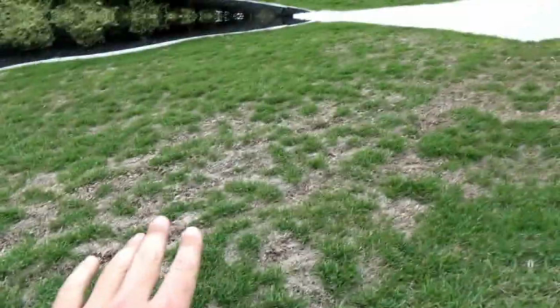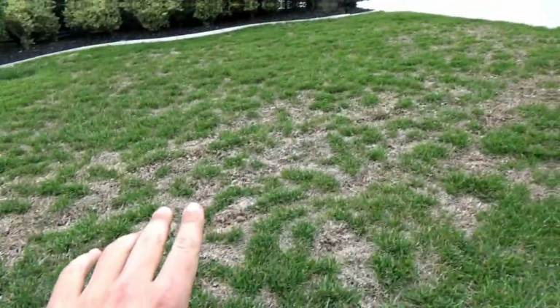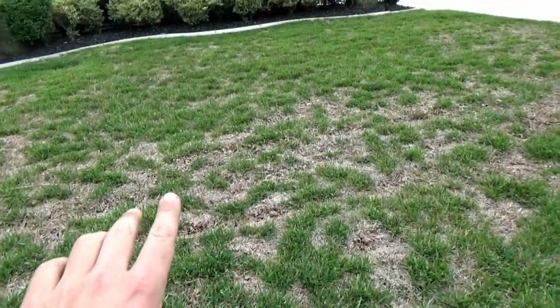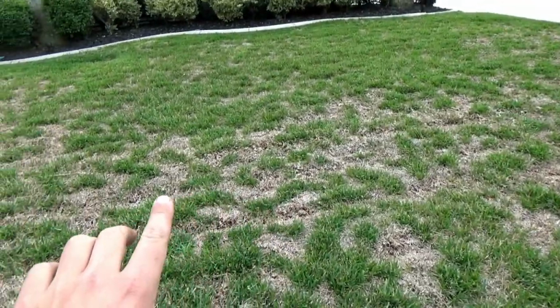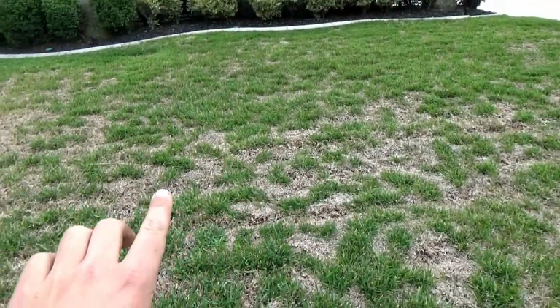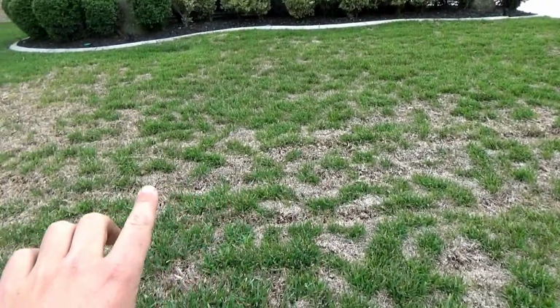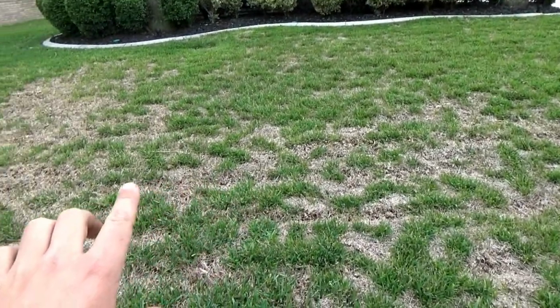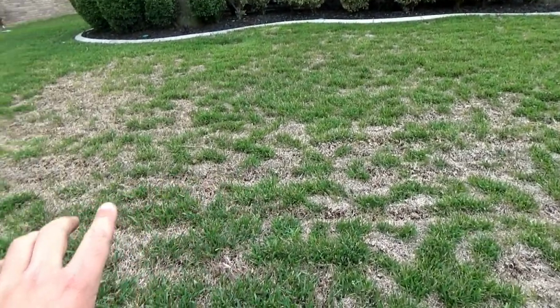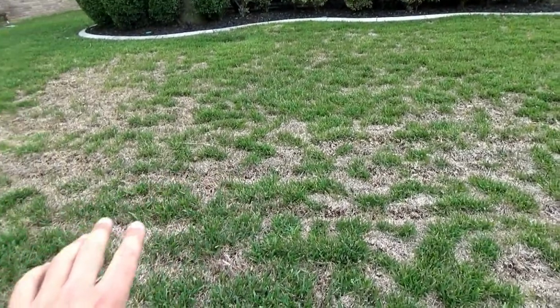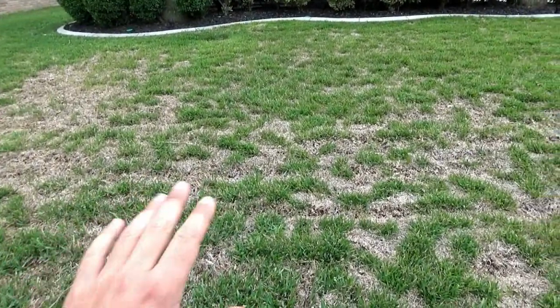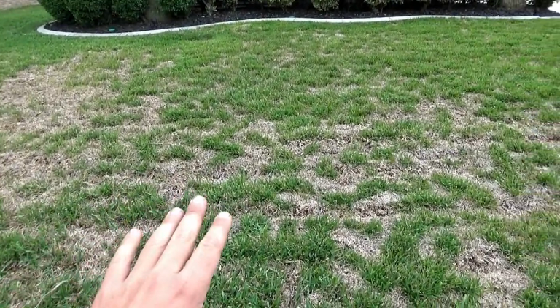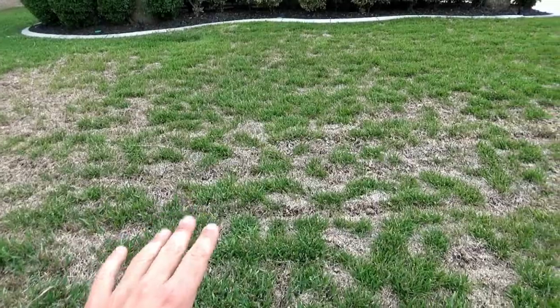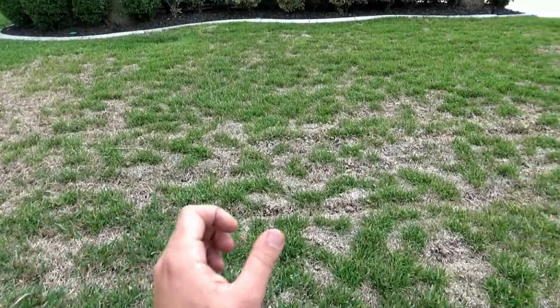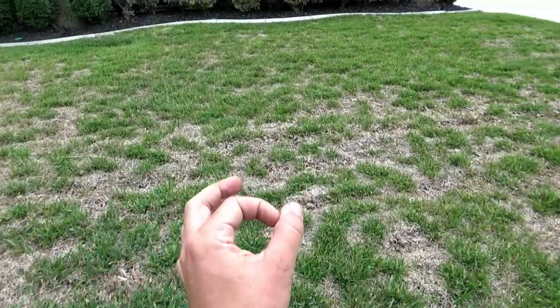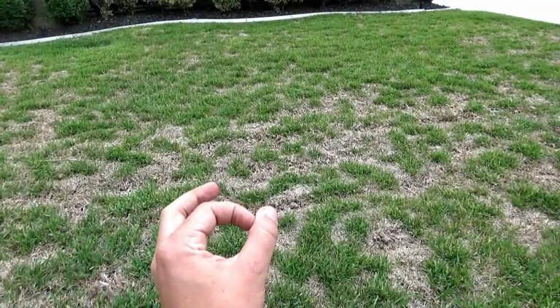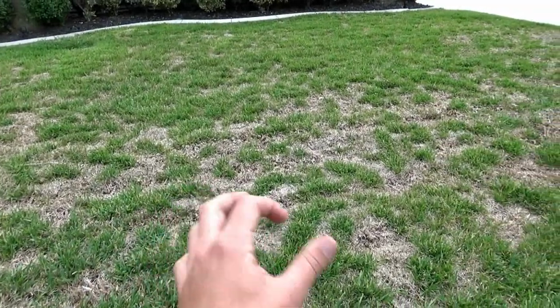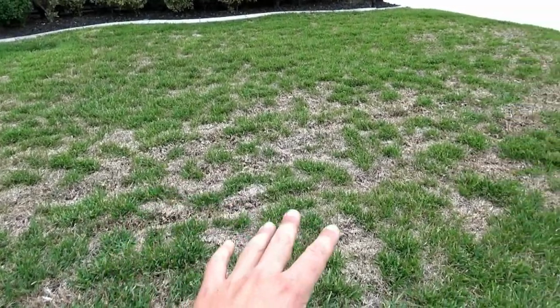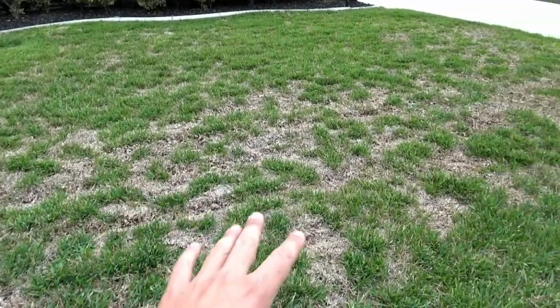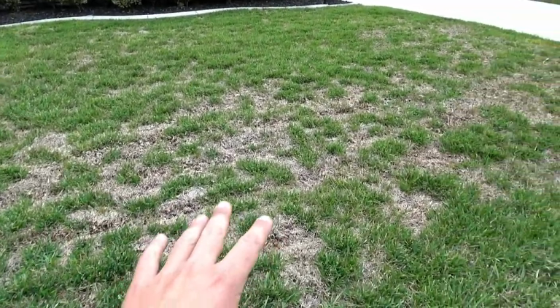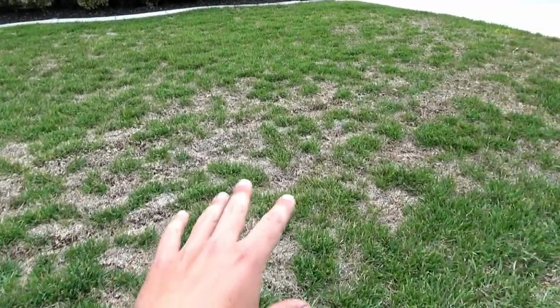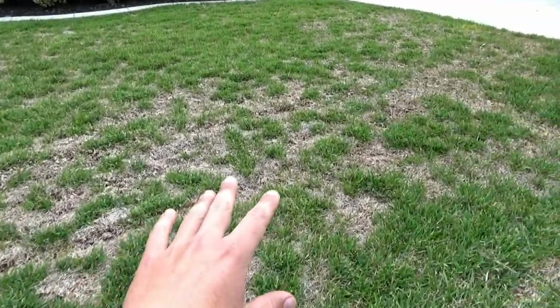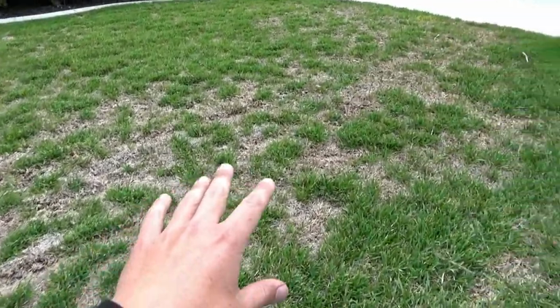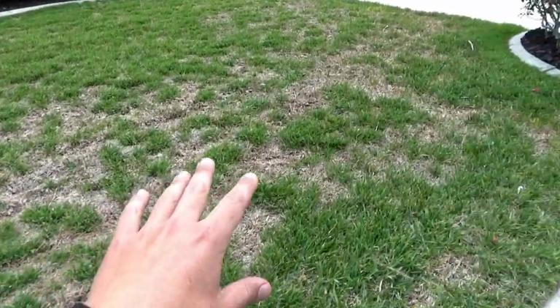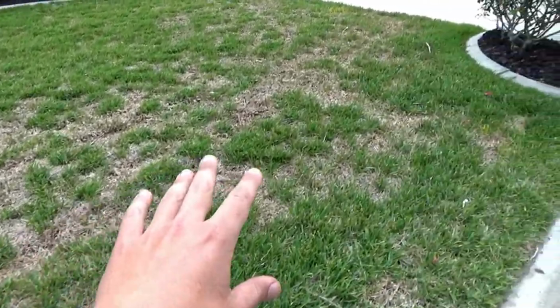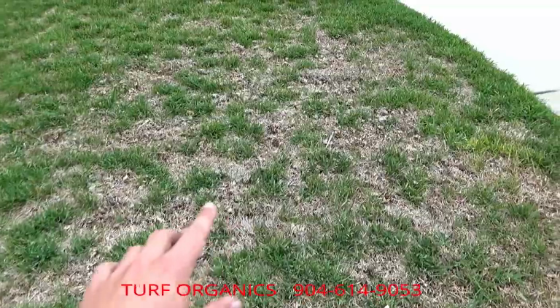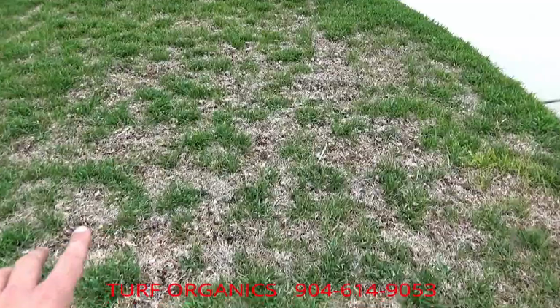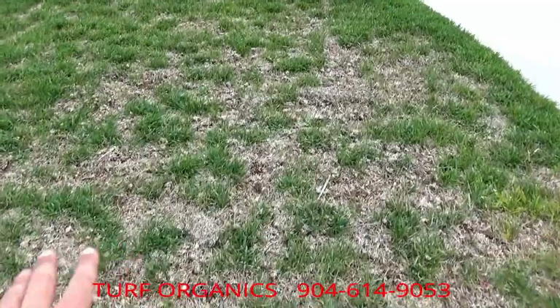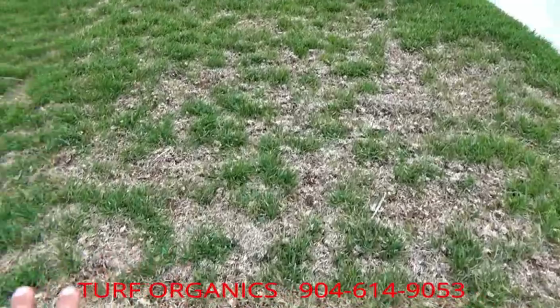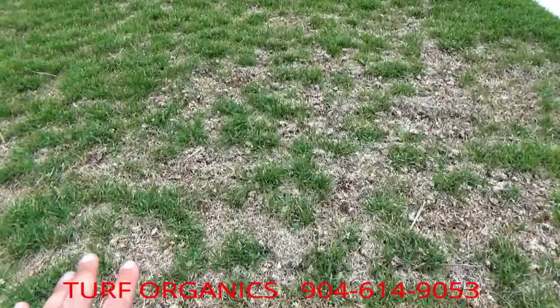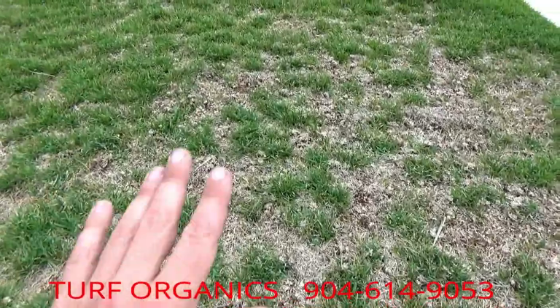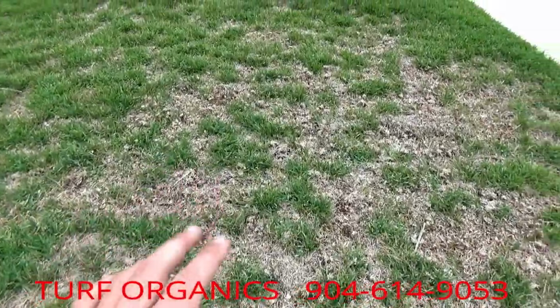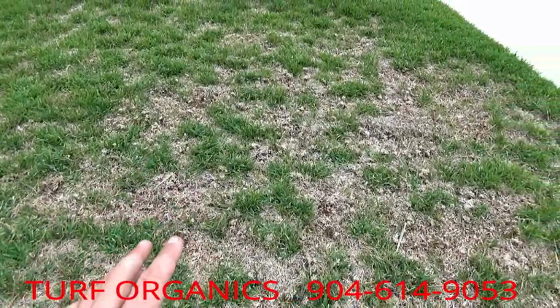This is exactly what it looks like when thatch dies out — it'll be very spotty and it'll die in usually a circular area, so there'll be green grass in between. And this is all from thatch.